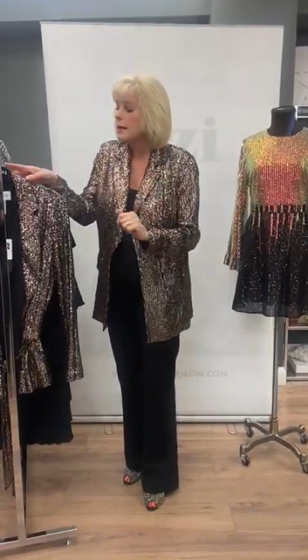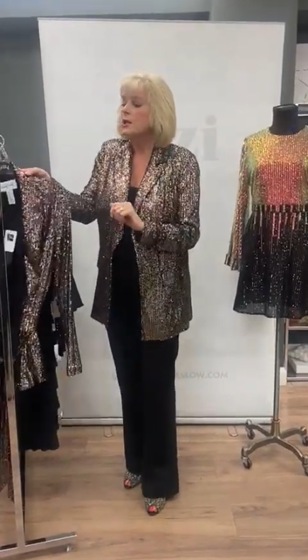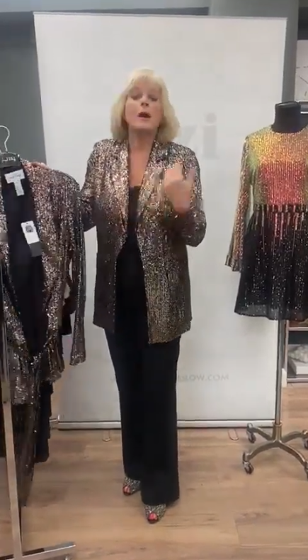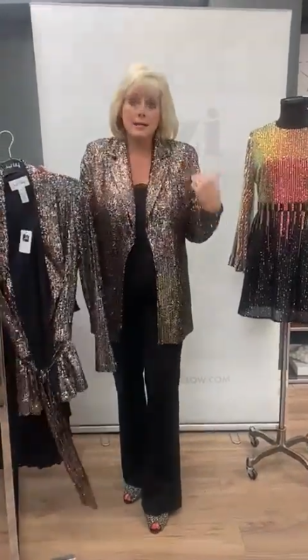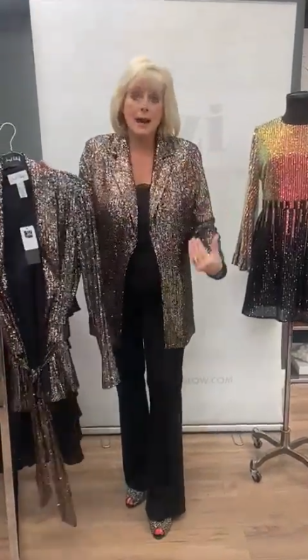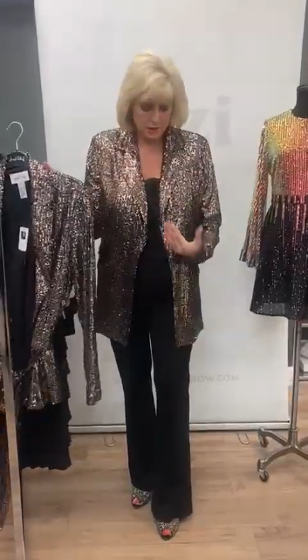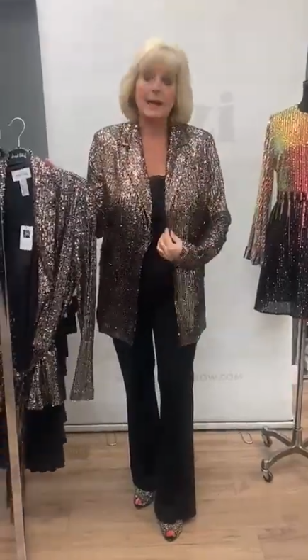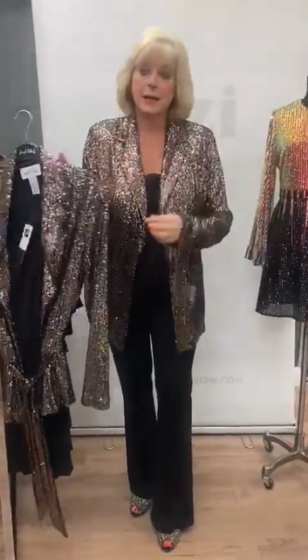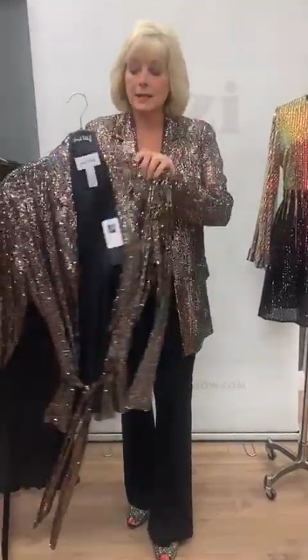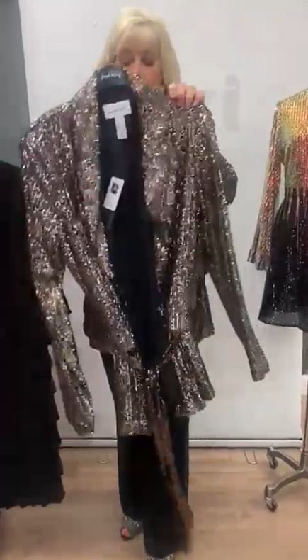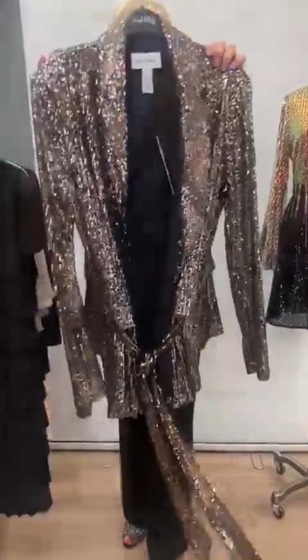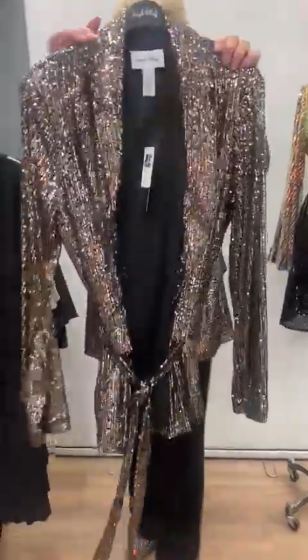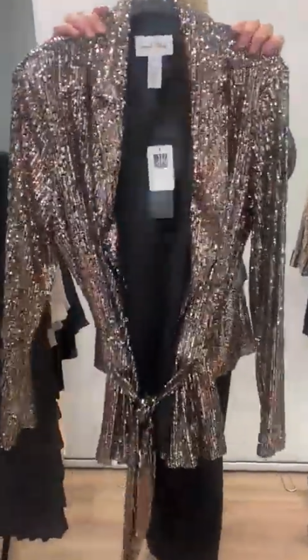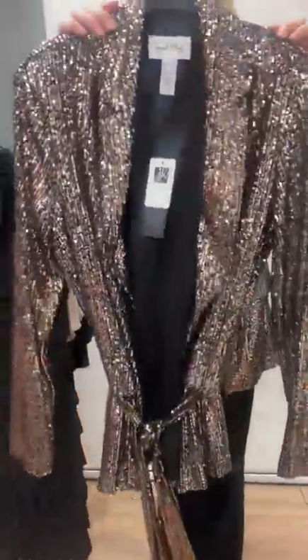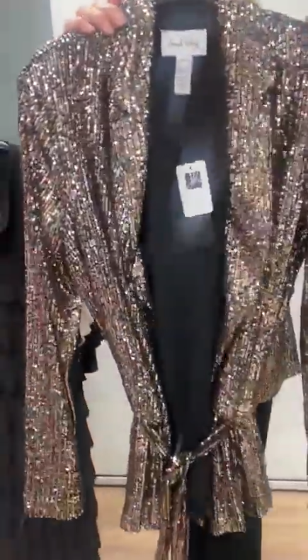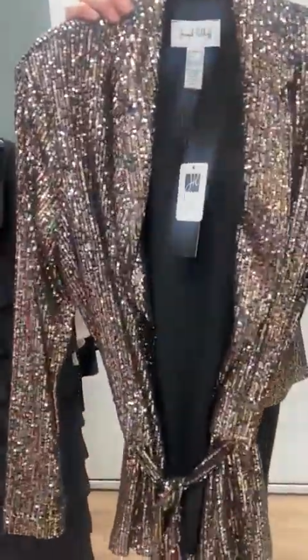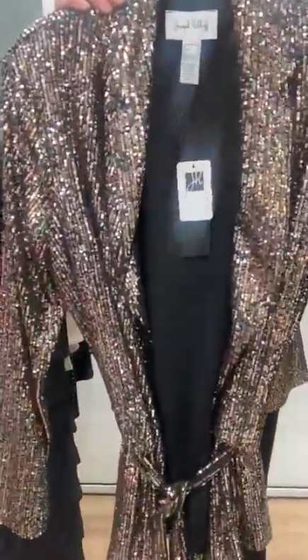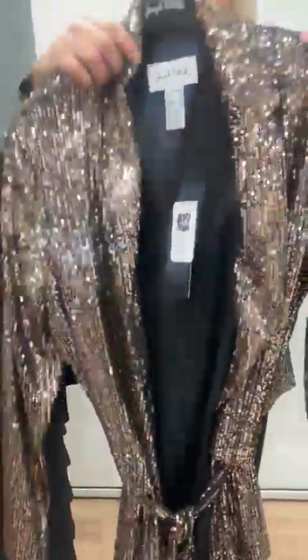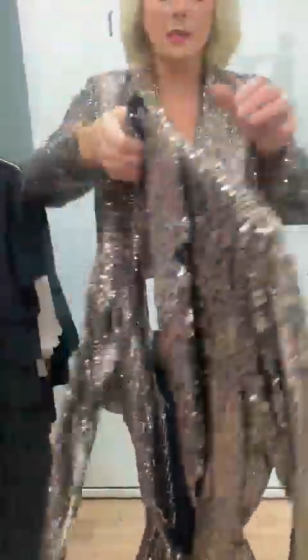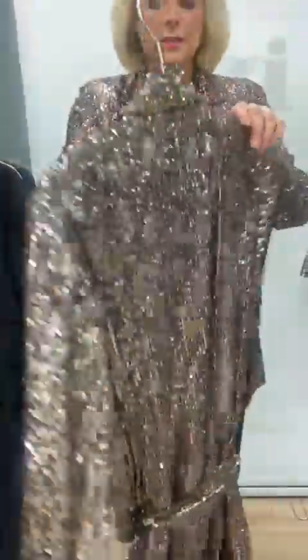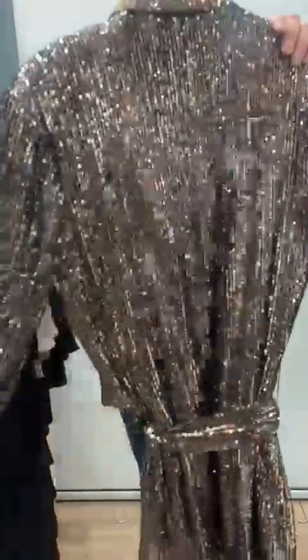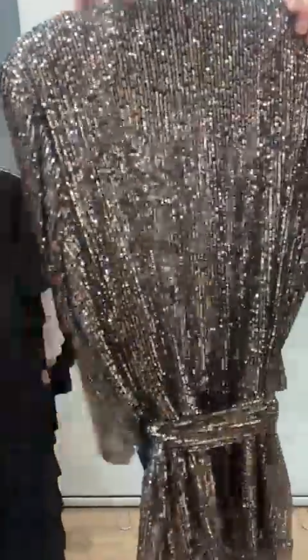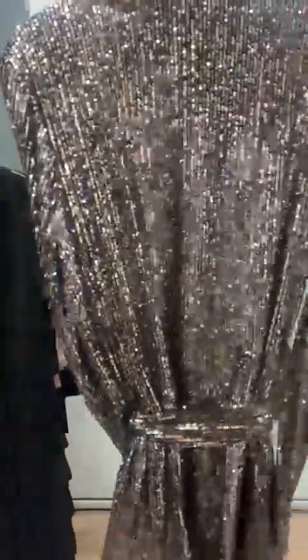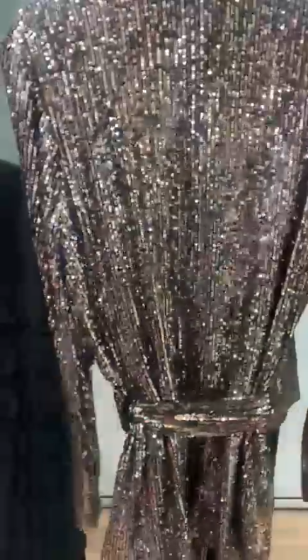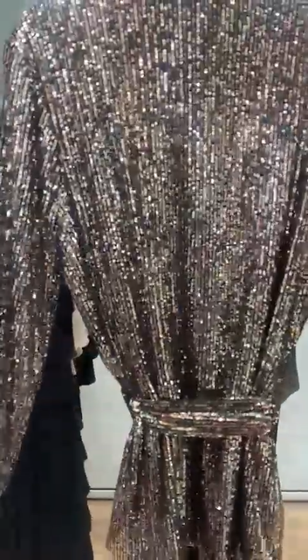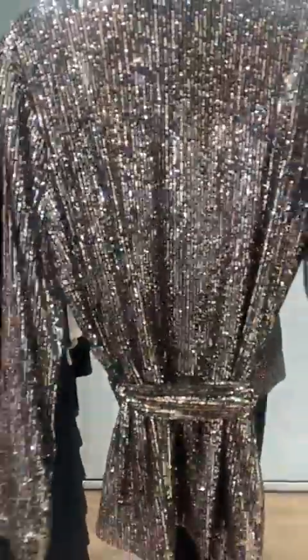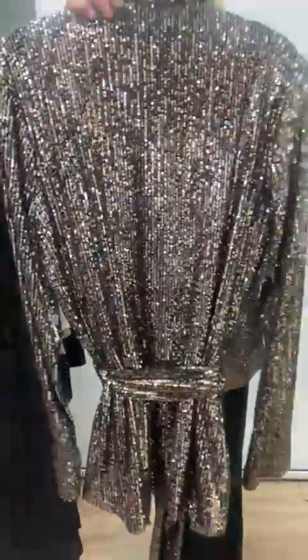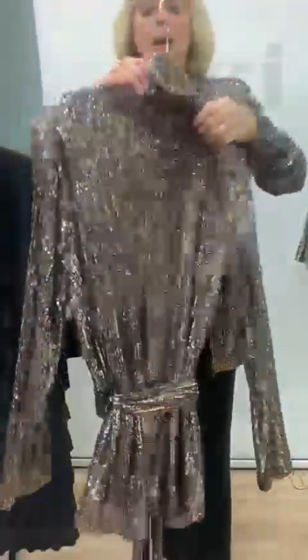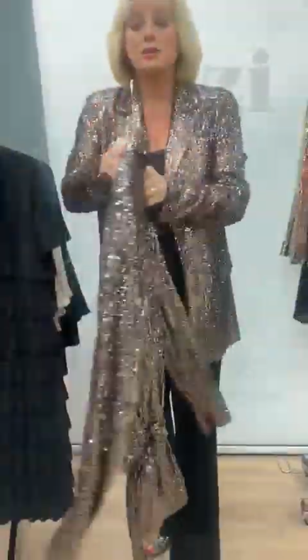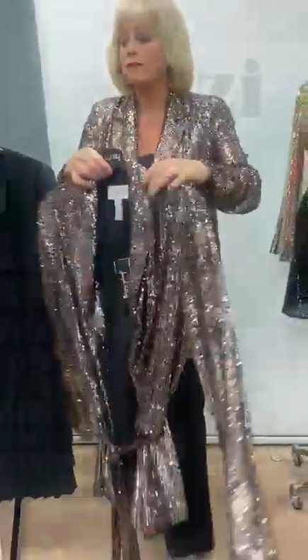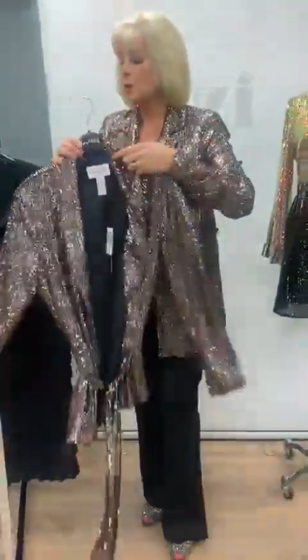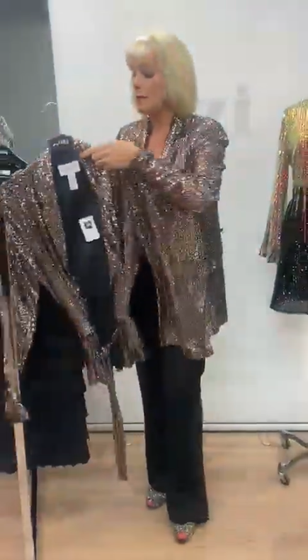You can wear it as a classic blazer, or you can wear it with the tie around there as well. It's a mid-waist tie and that just defines your waist.